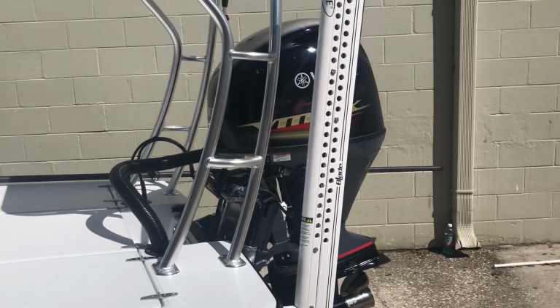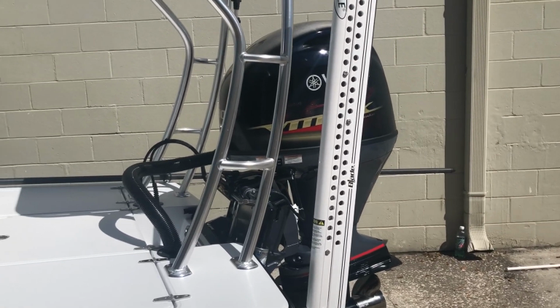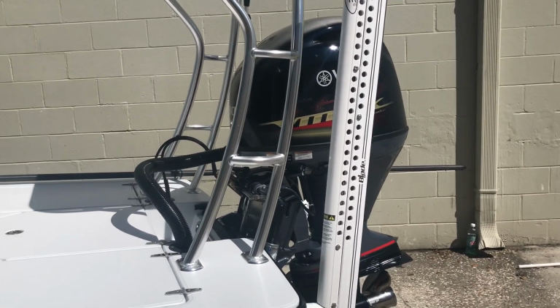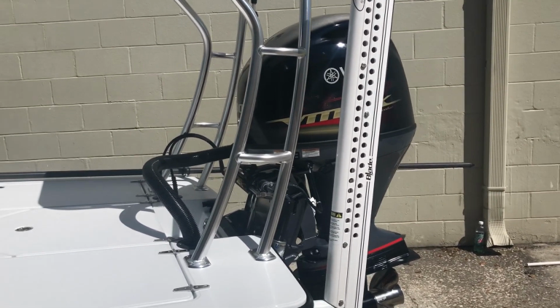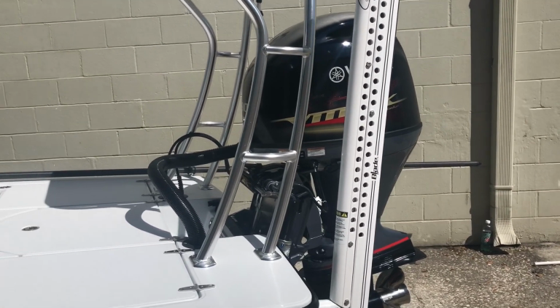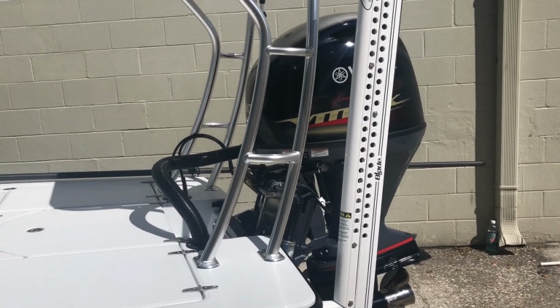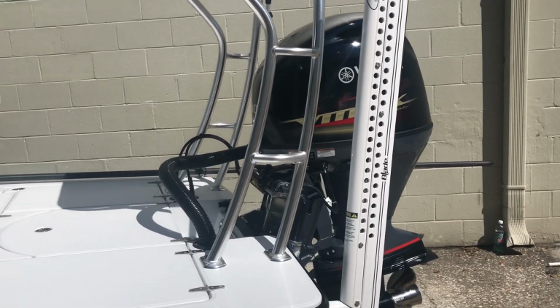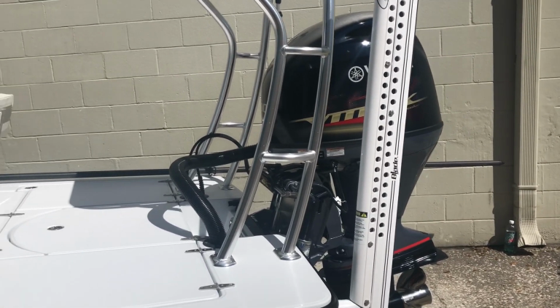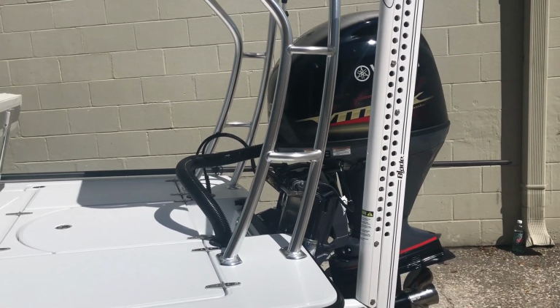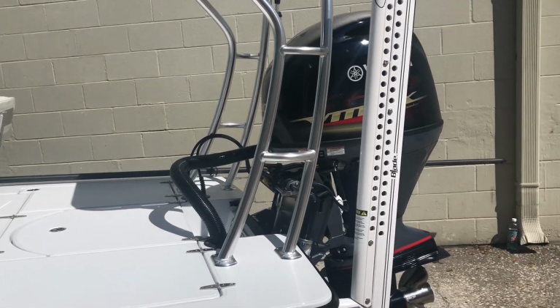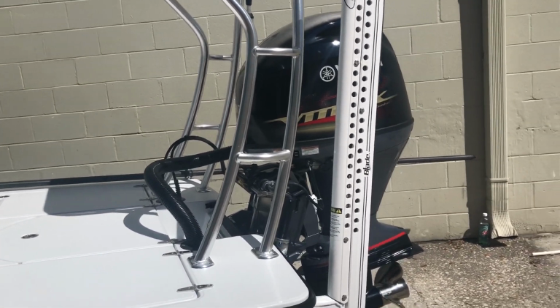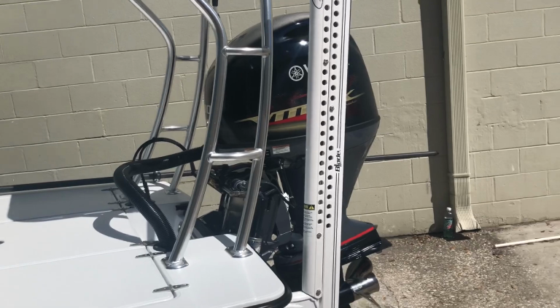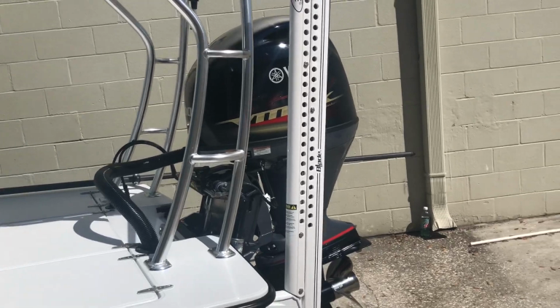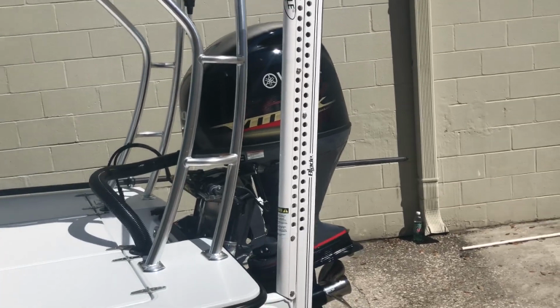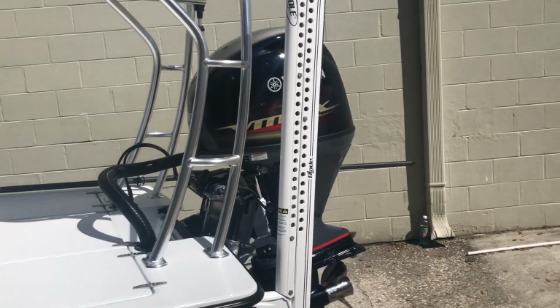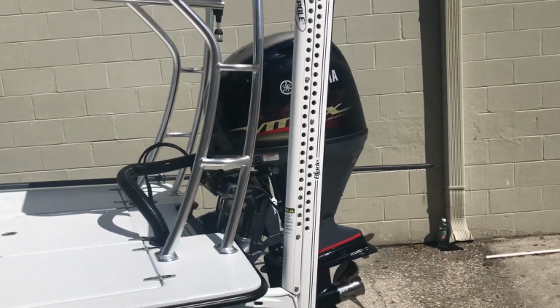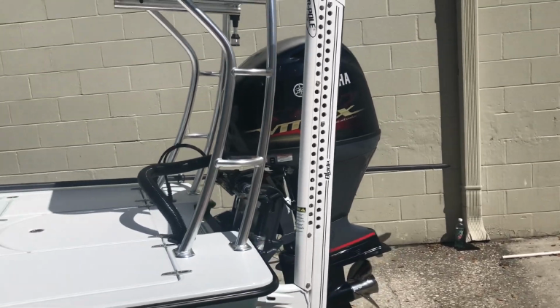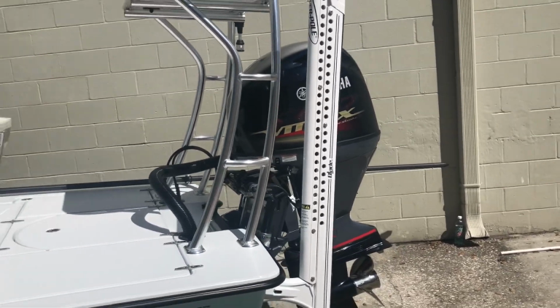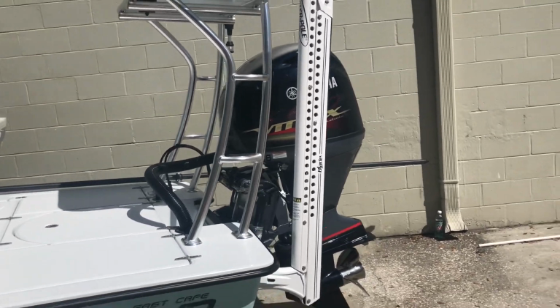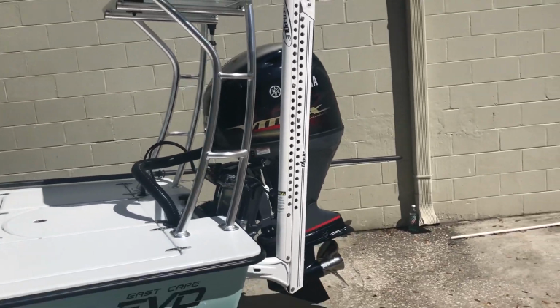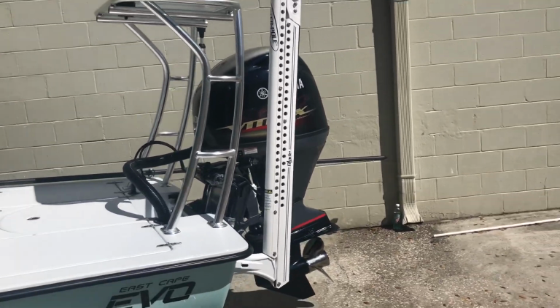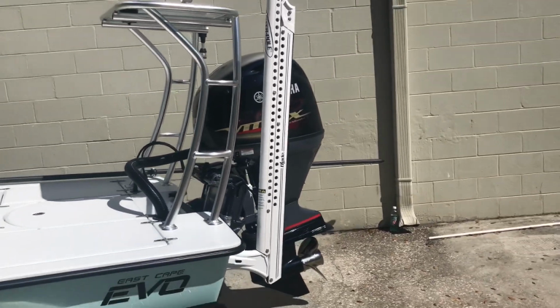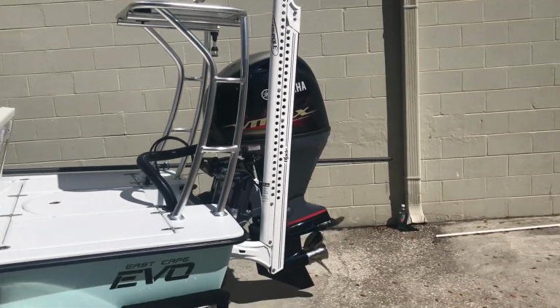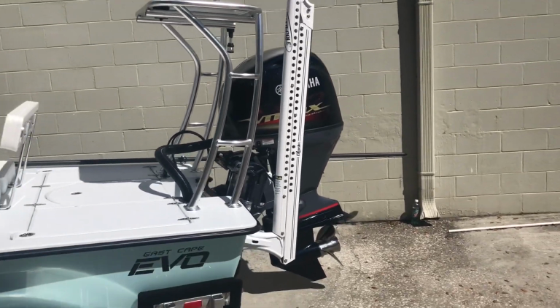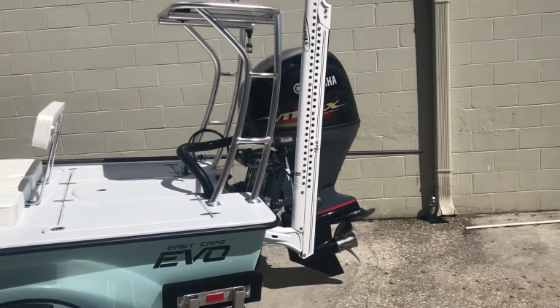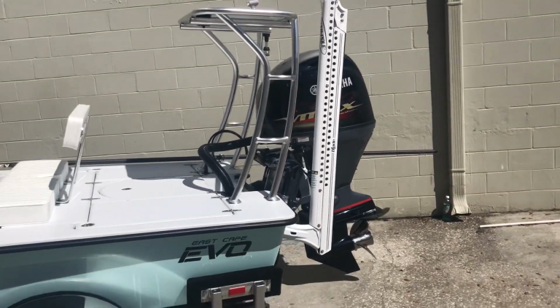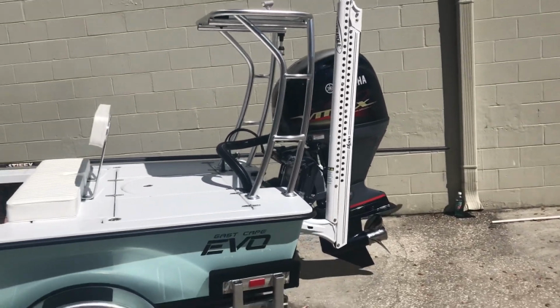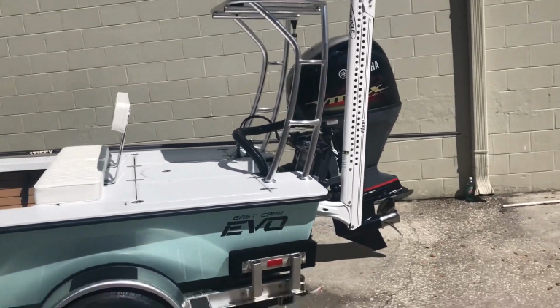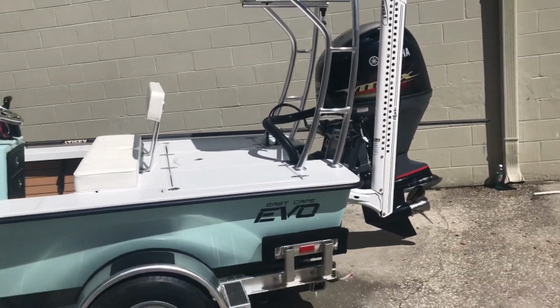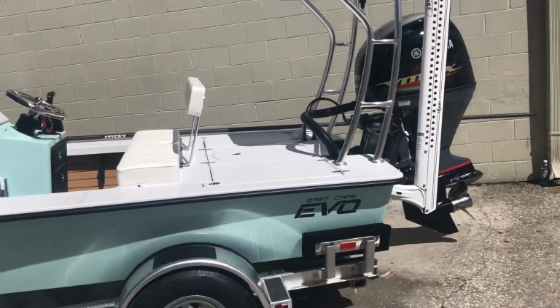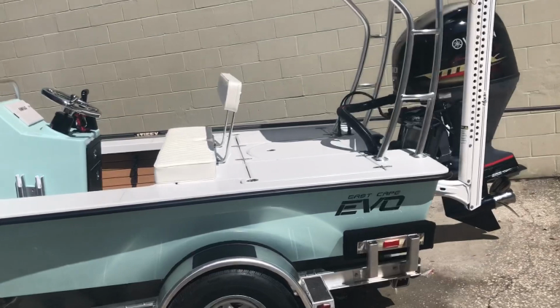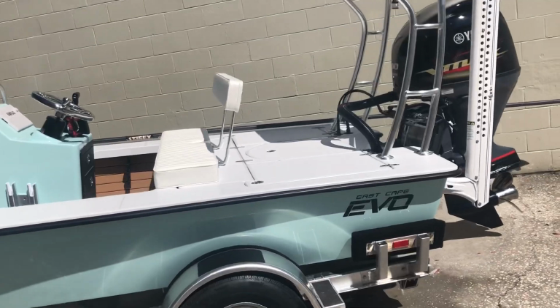Now everybody wants to know how fast and all that other stuff. I'm gonna tell you this boat's always gonna be high 30s to low 40s no matter the load.